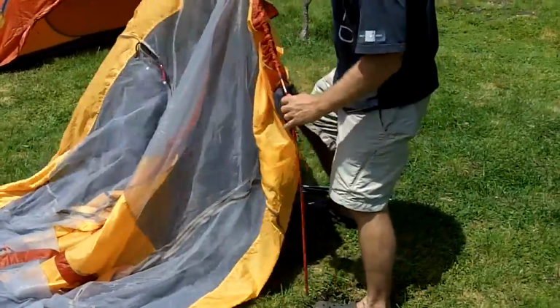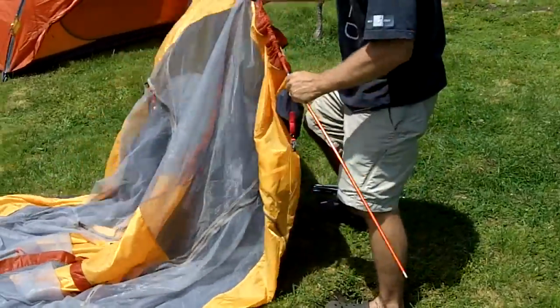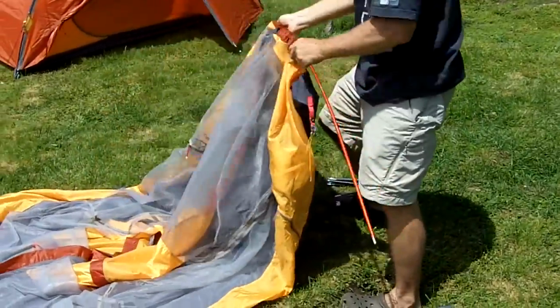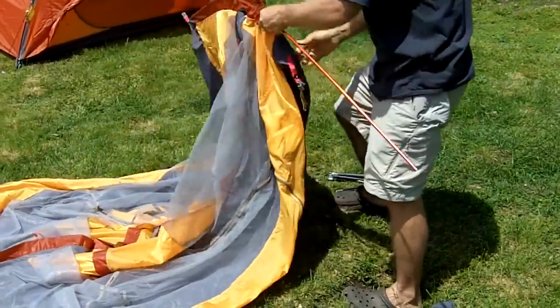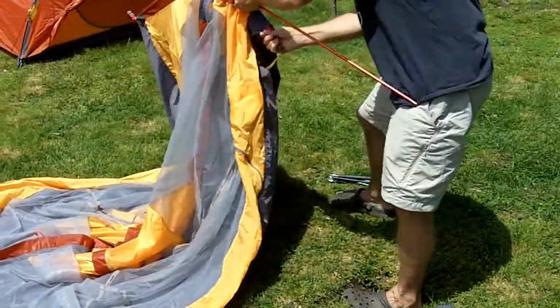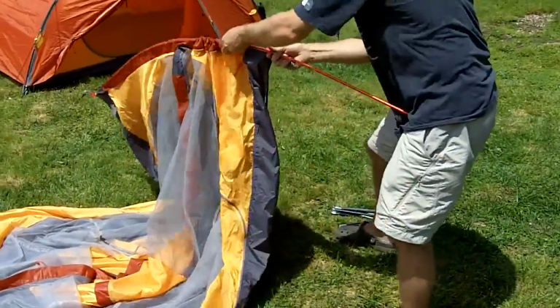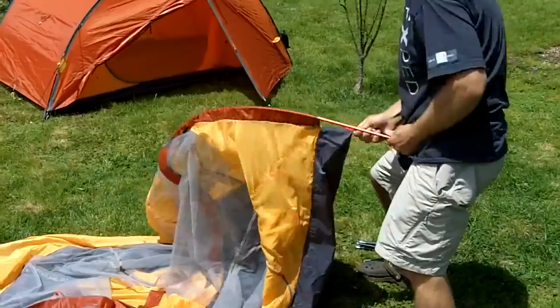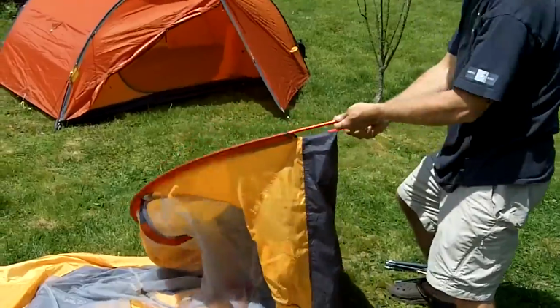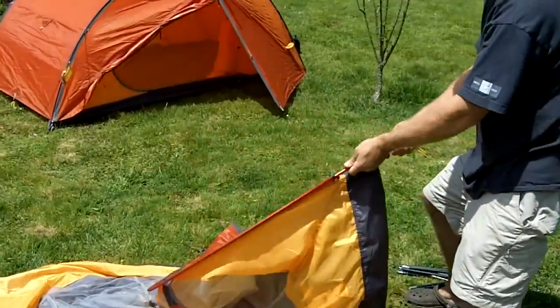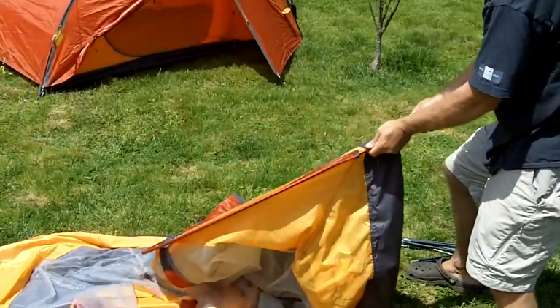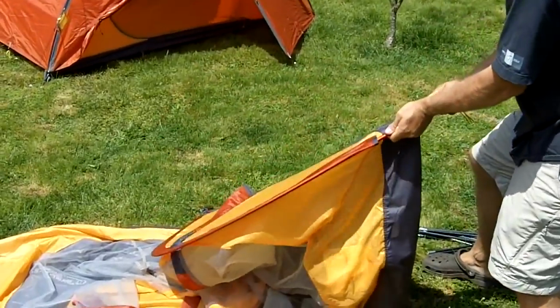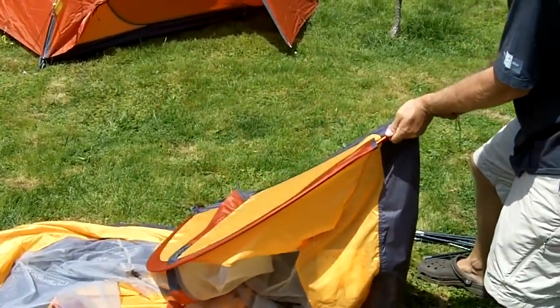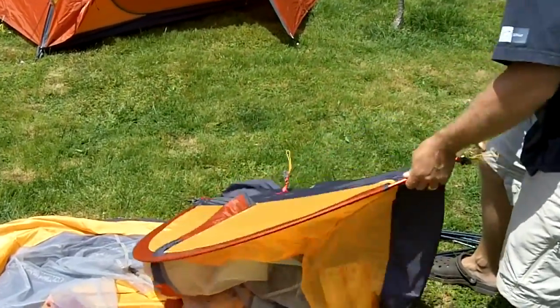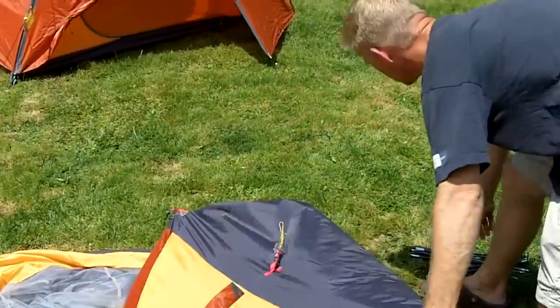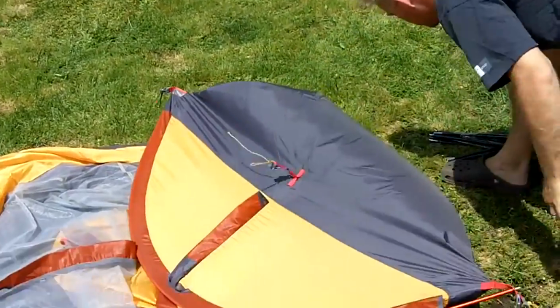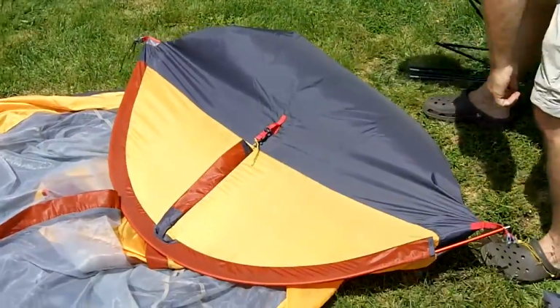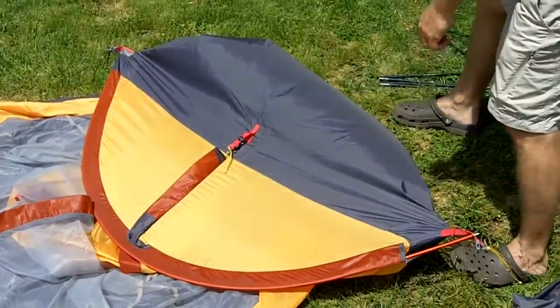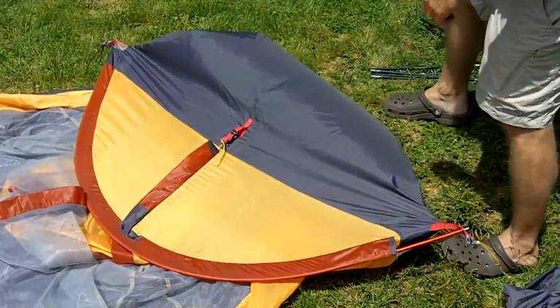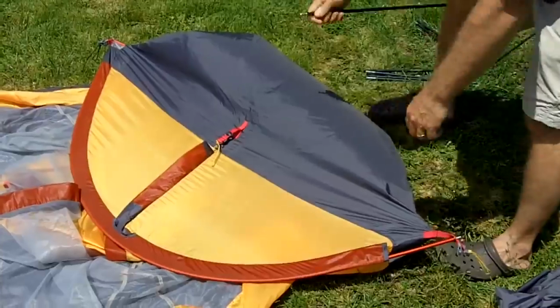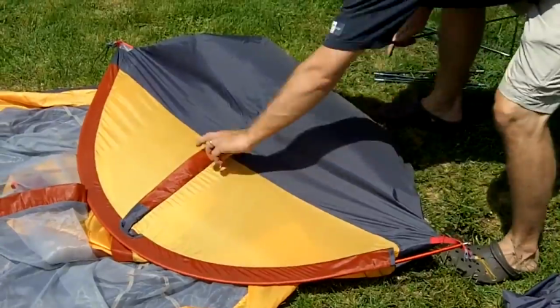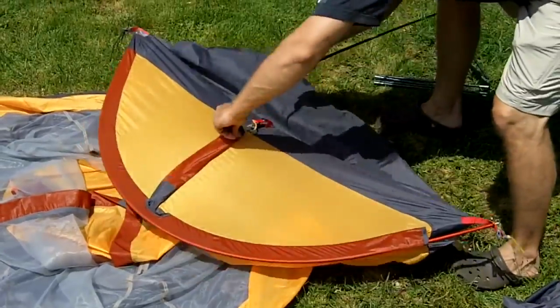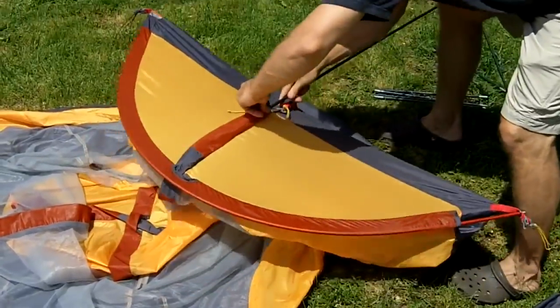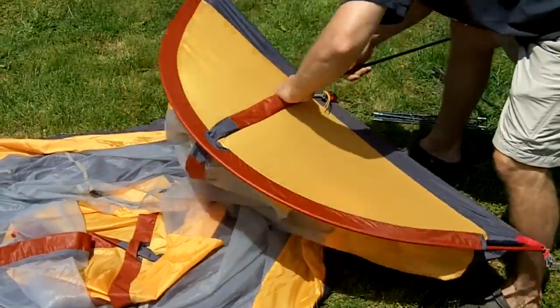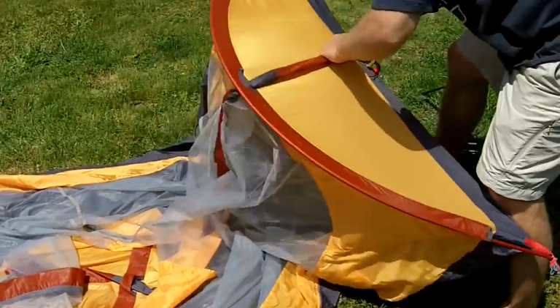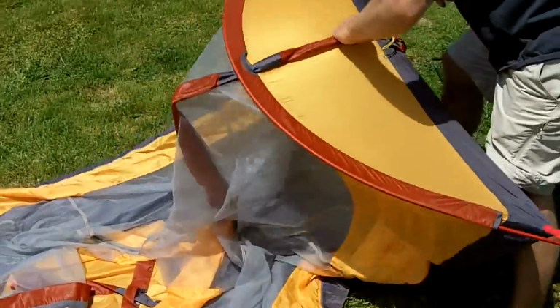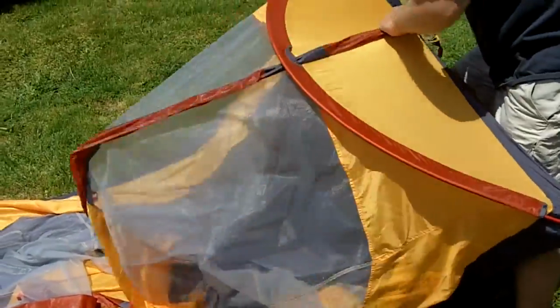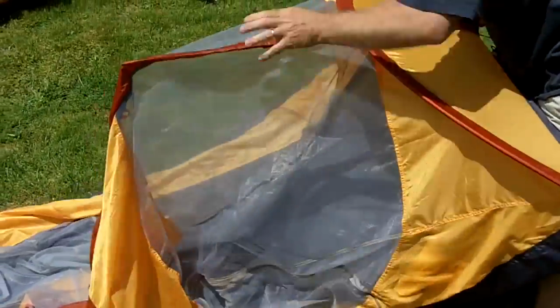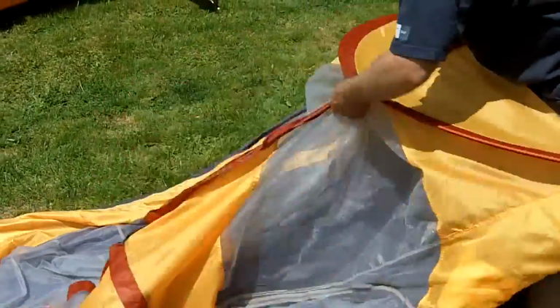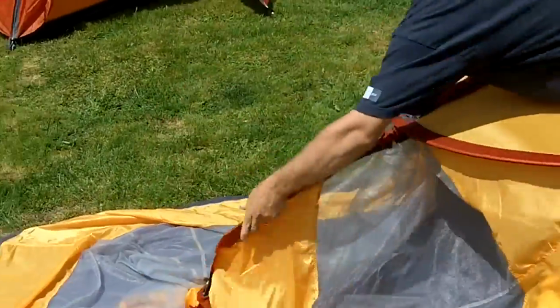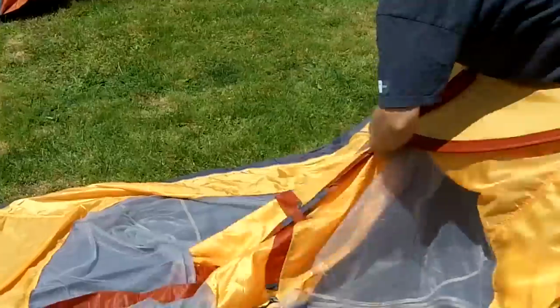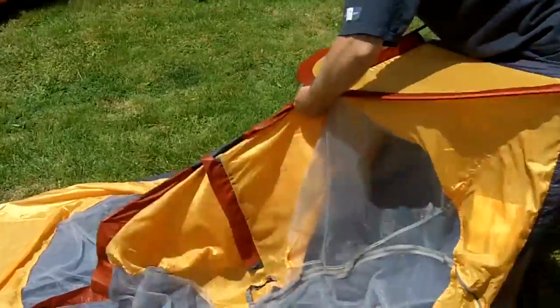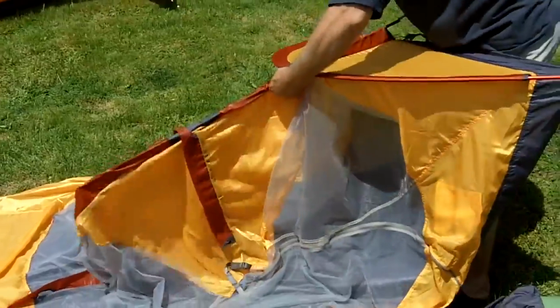The first pole is going in right now. Continuous pole sleeves — you'll notice we use those on these tents. It makes it really easy to put the pole in, but it also gives it nice, even tension all throughout the tent, which helps give it a lot of that spaciousness that you're going to see momentarily.